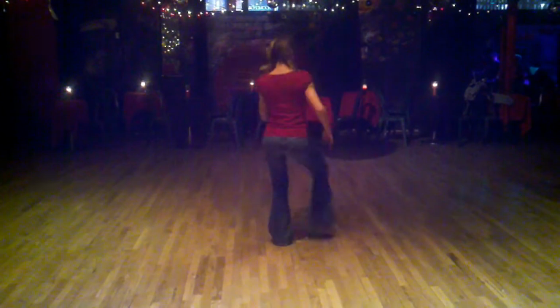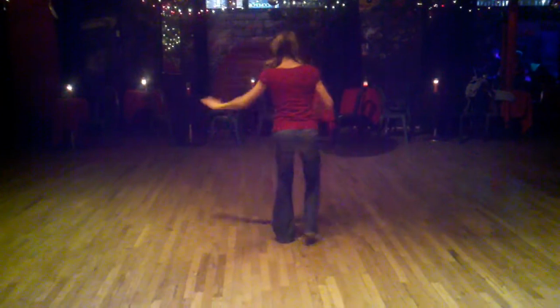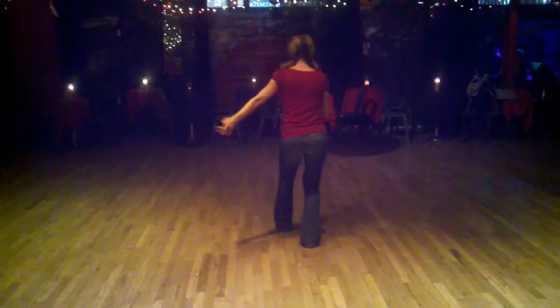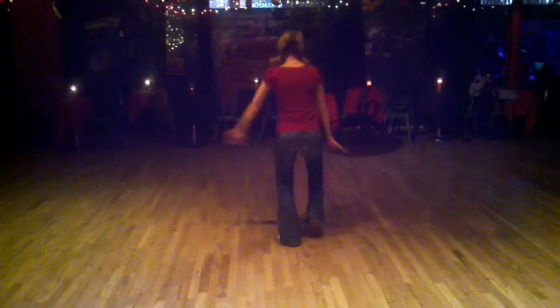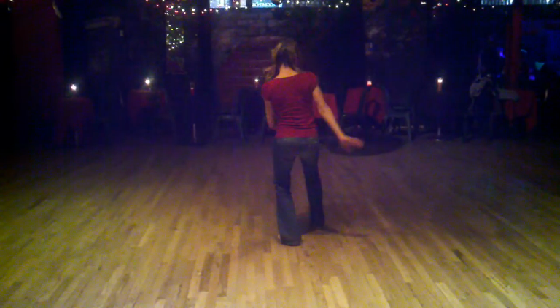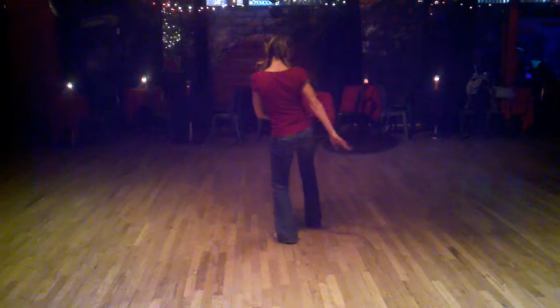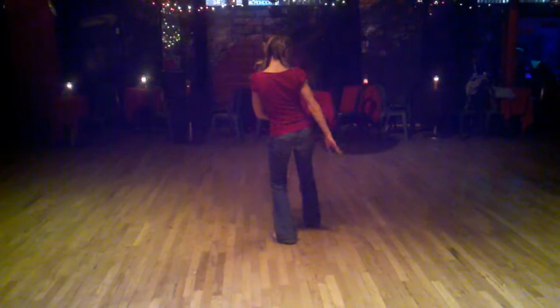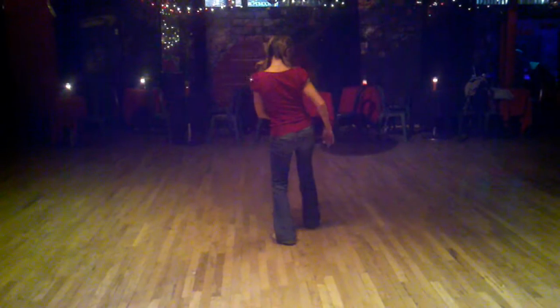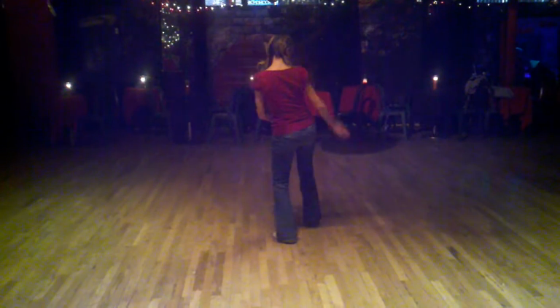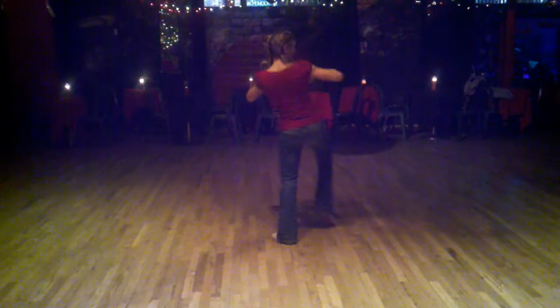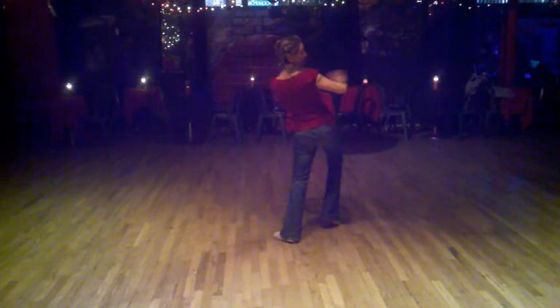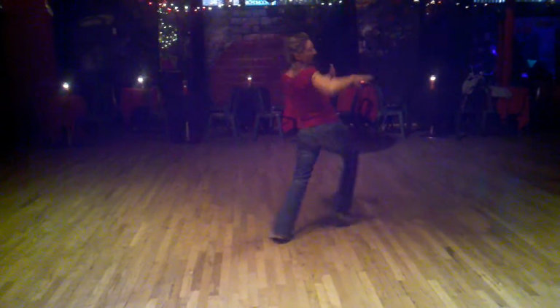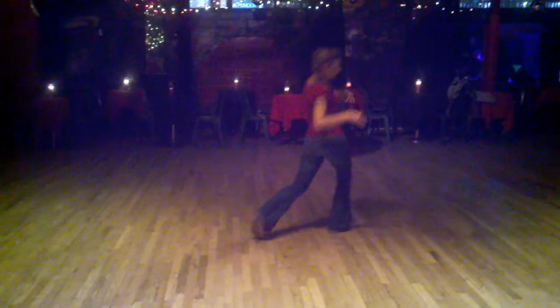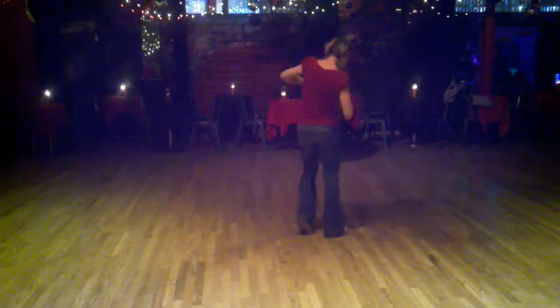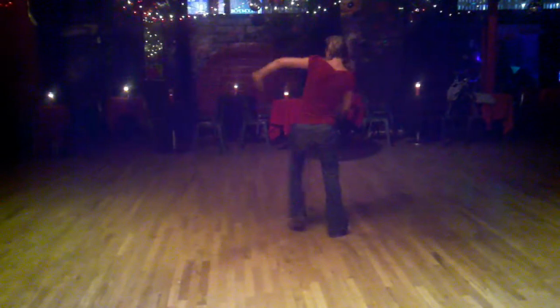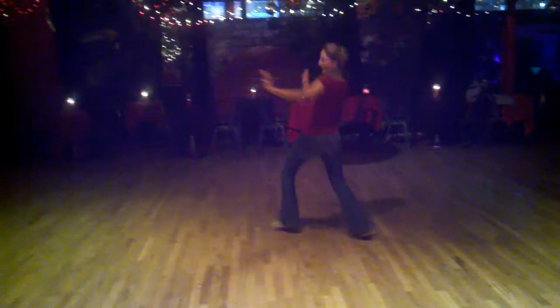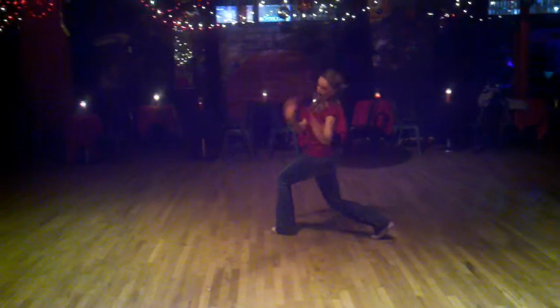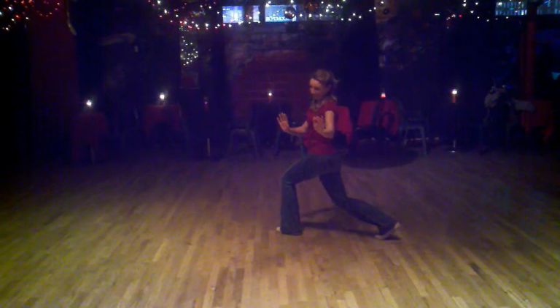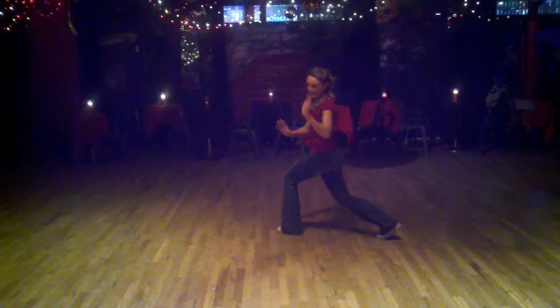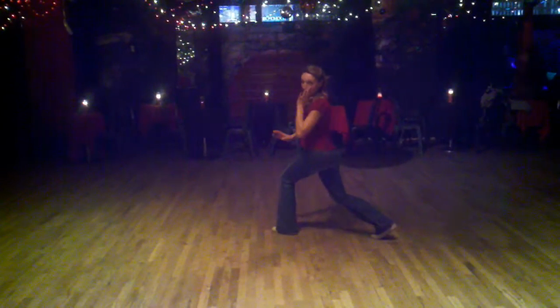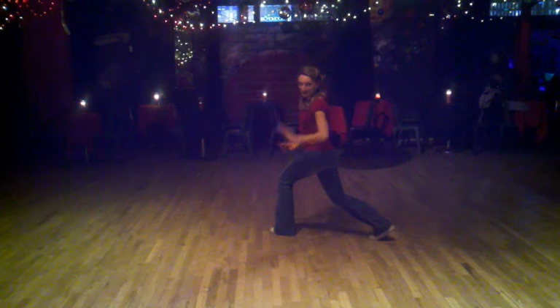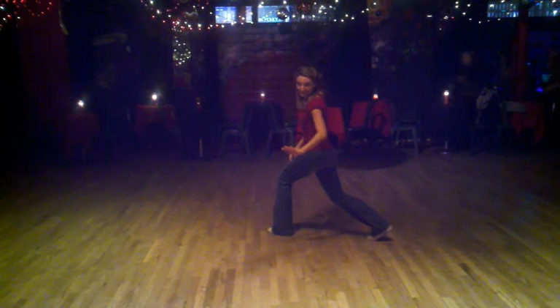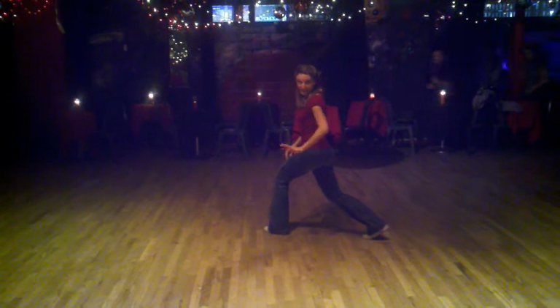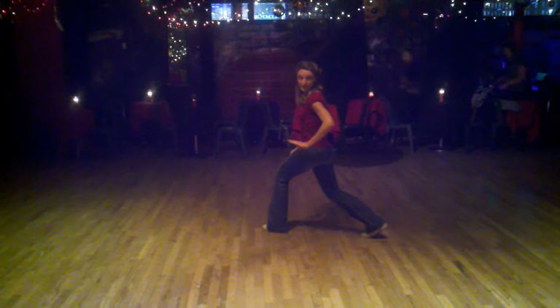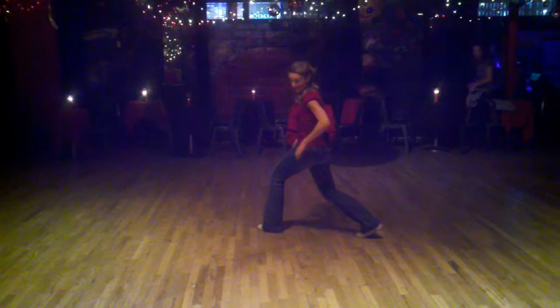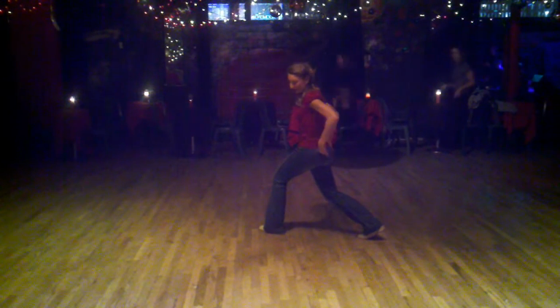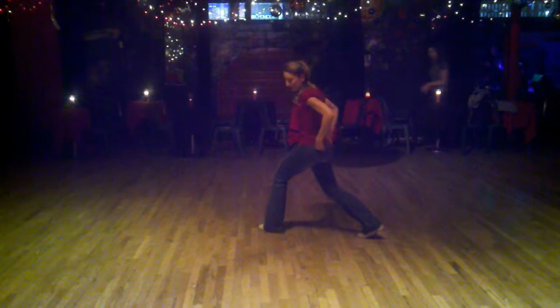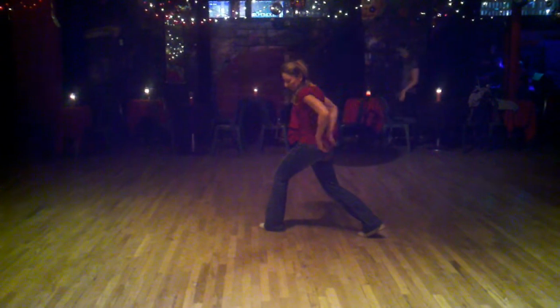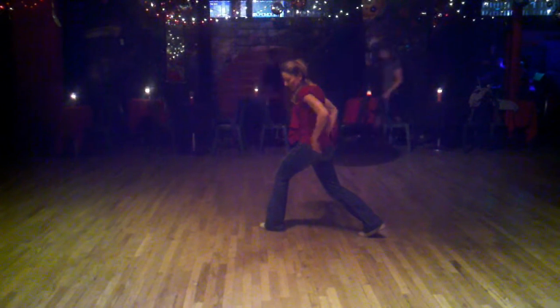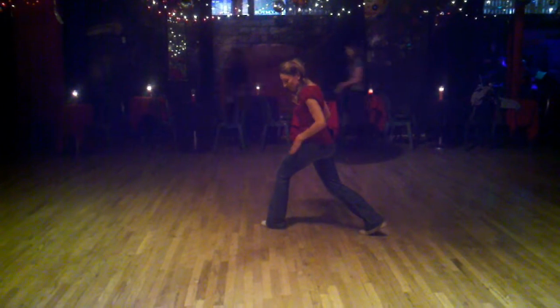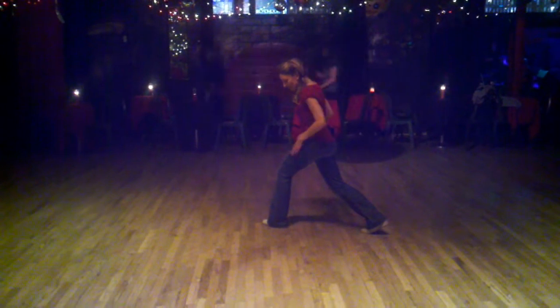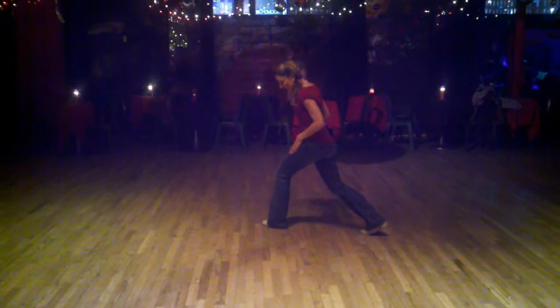Bang, bang, bang, do-do-do-do-do. Bang, bang, bang, bang, bang, bang. Those of you don't have counts because it's very syncopated. Then we're down here.